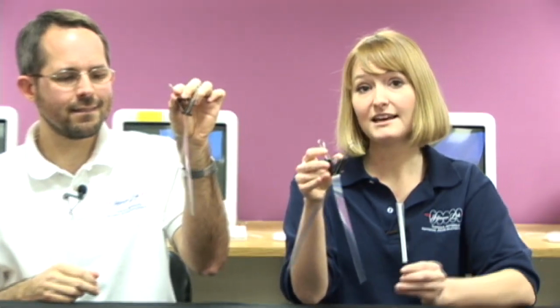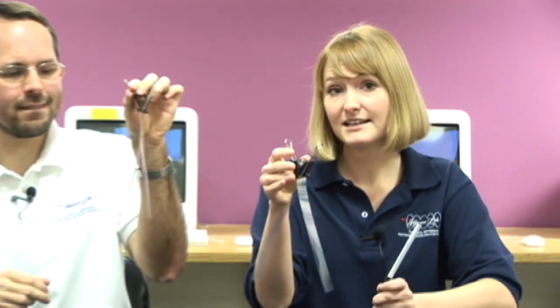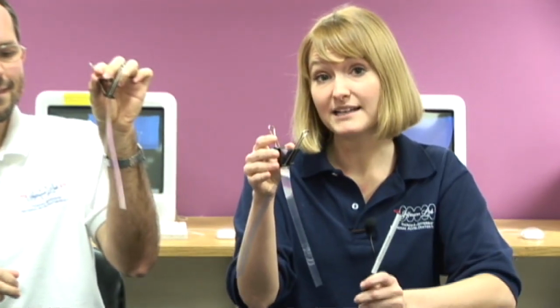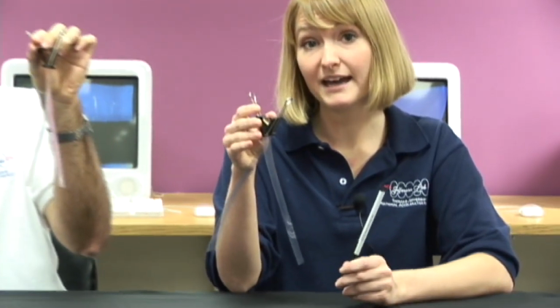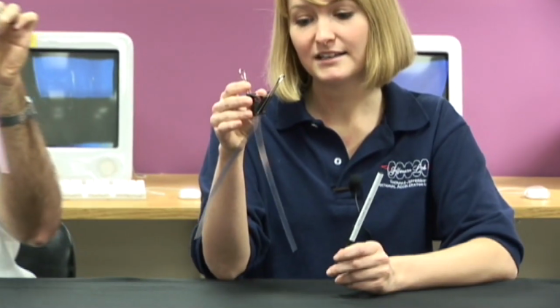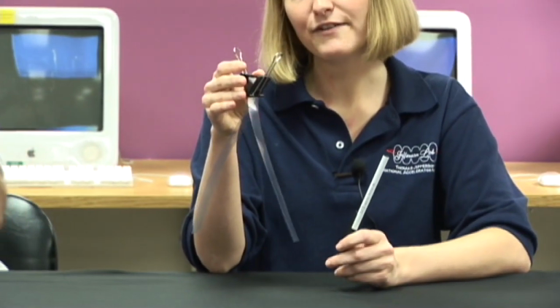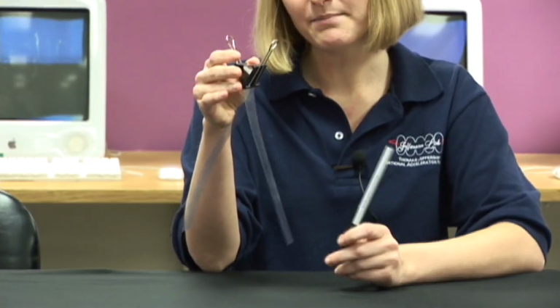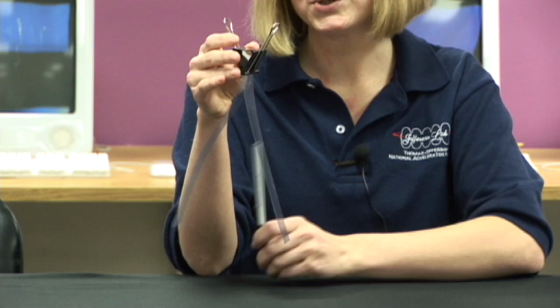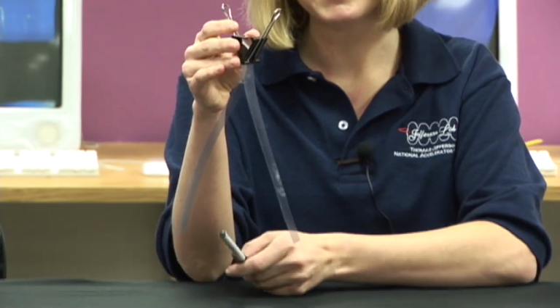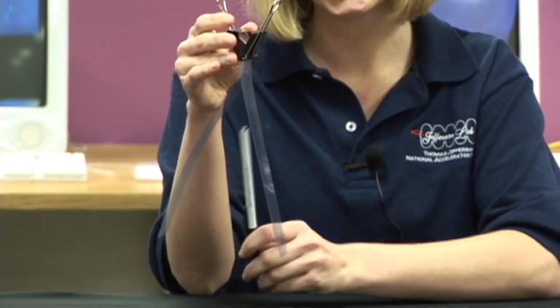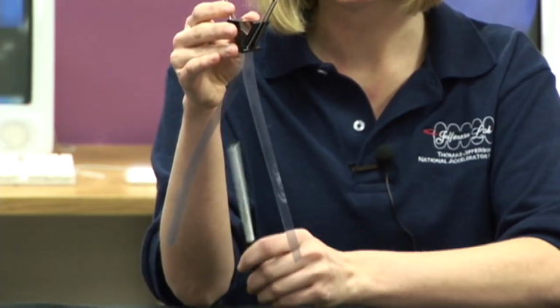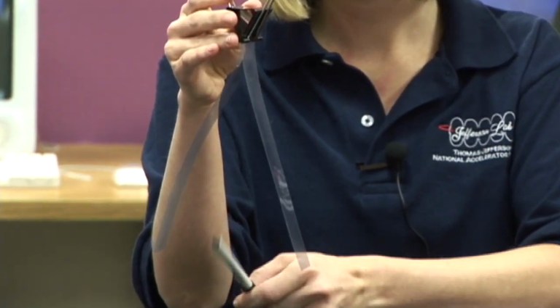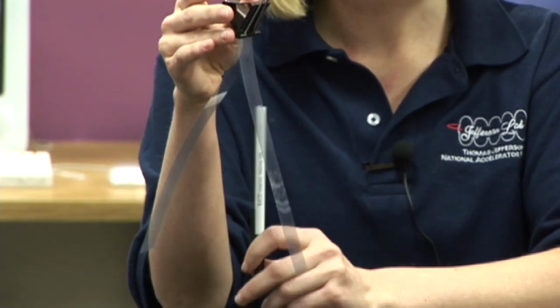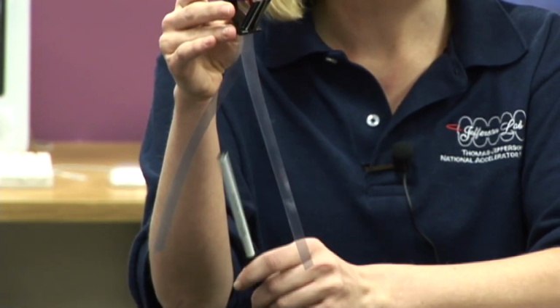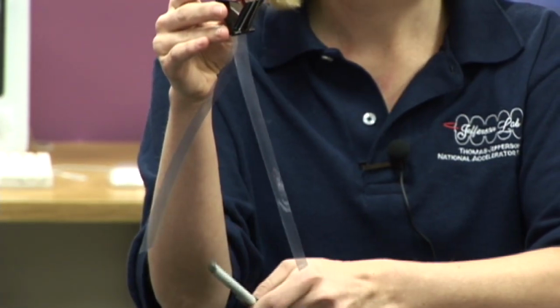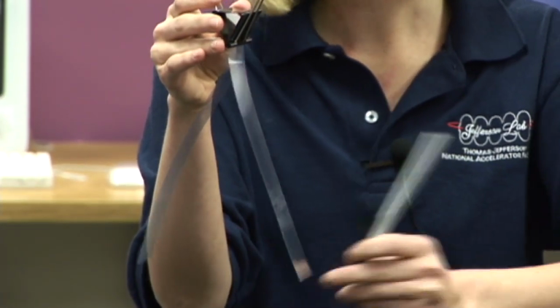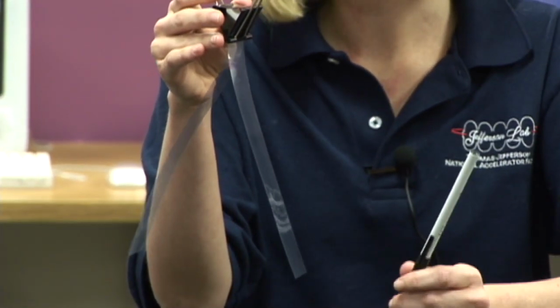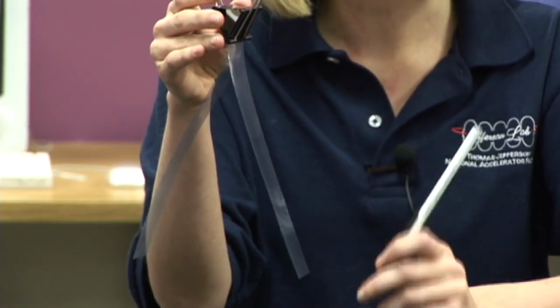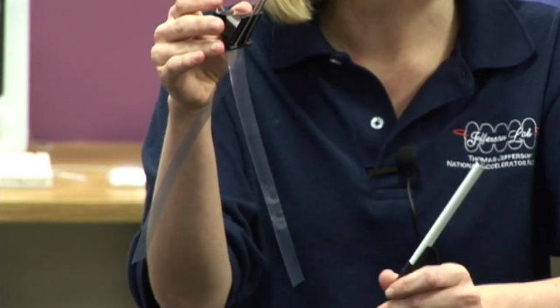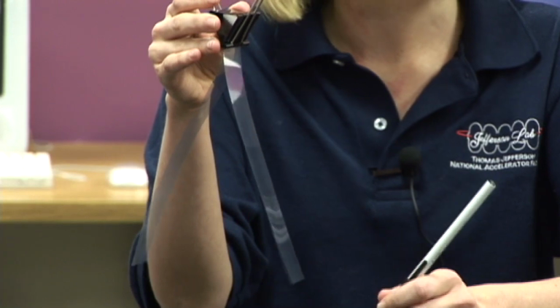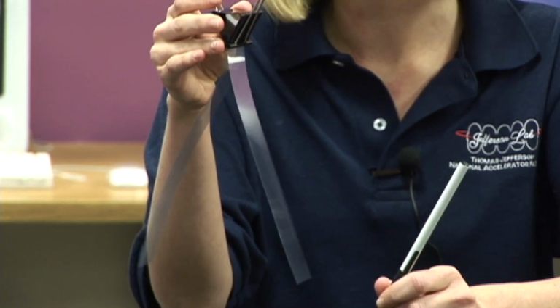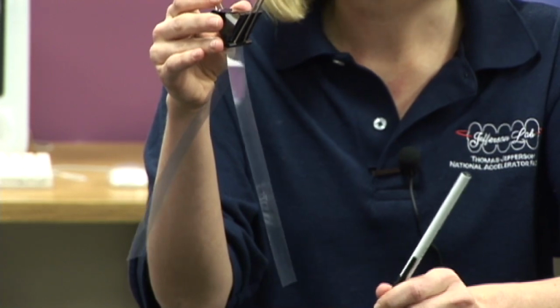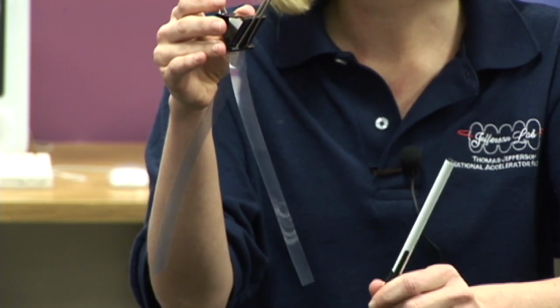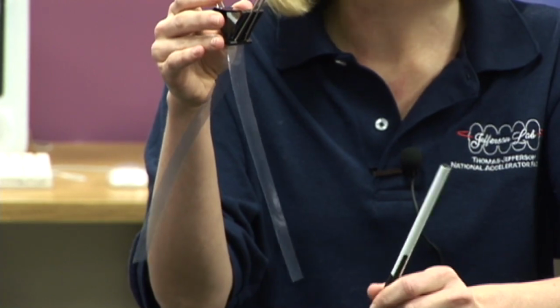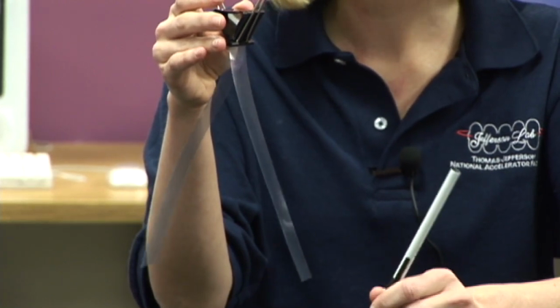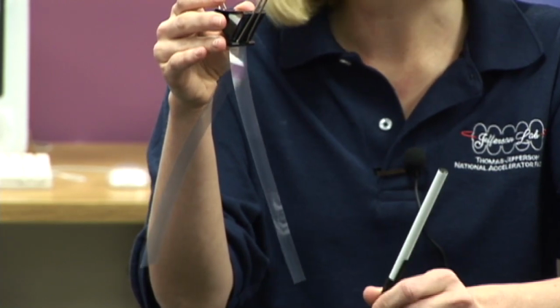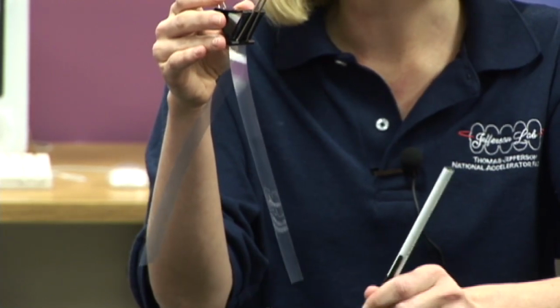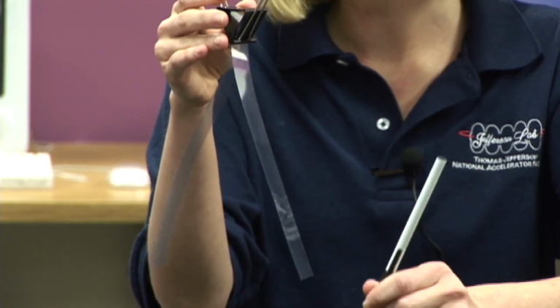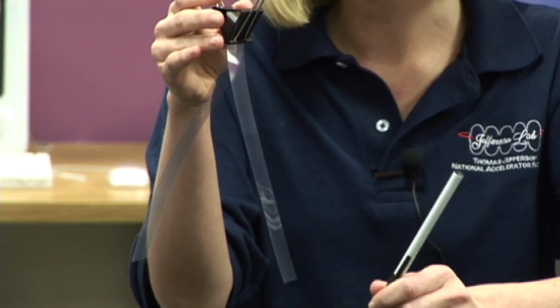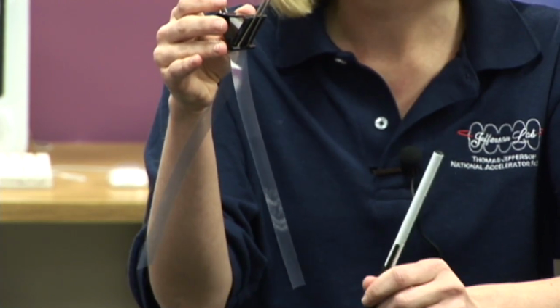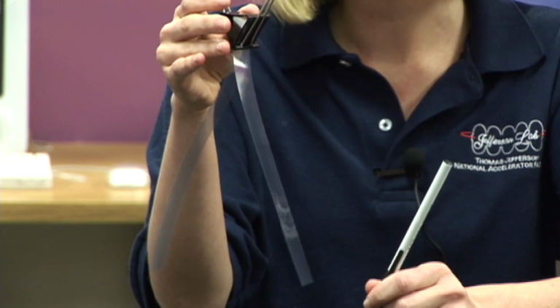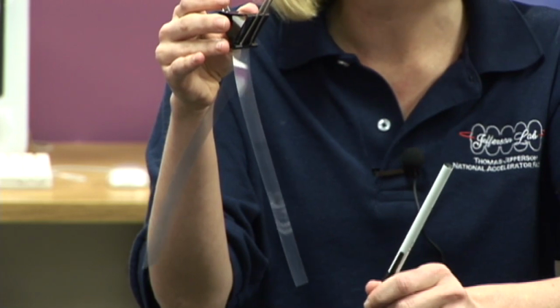This is a plastic pen. If I put the pen between the plastic sheets, nothing really happens. That's because the plastic is a good insulator for electricity.